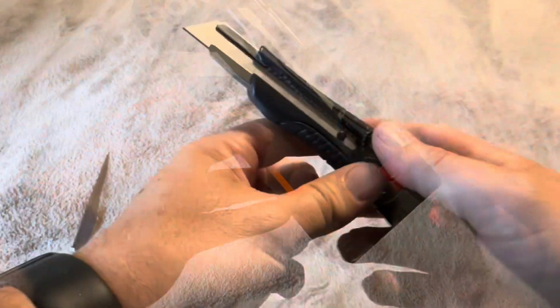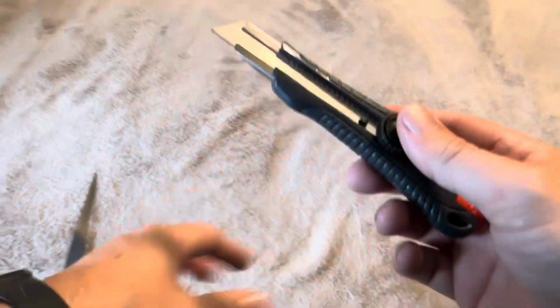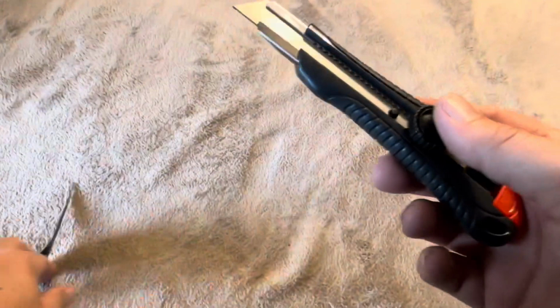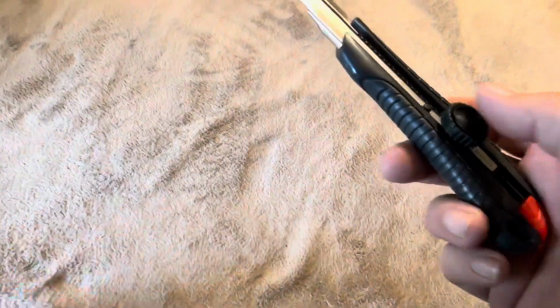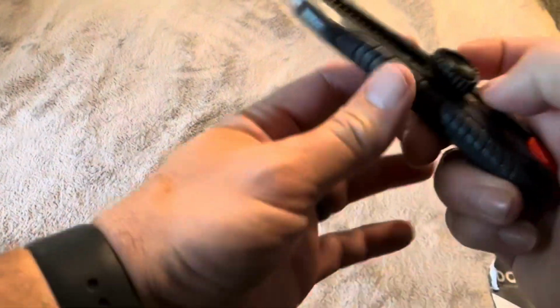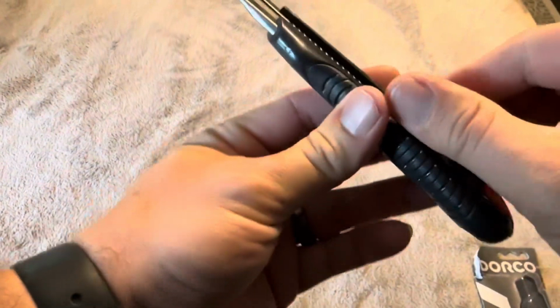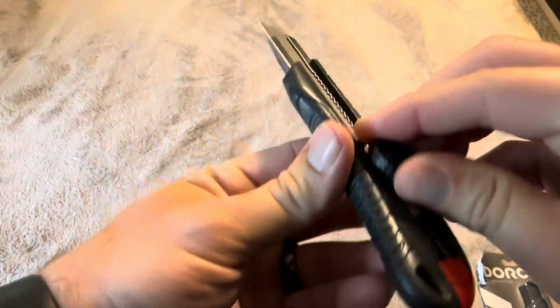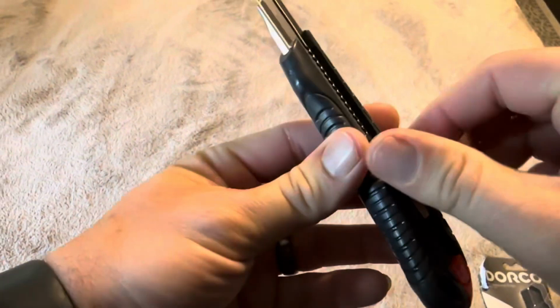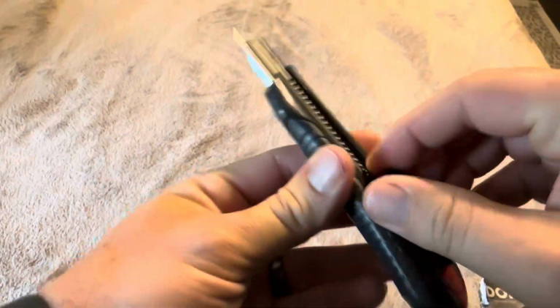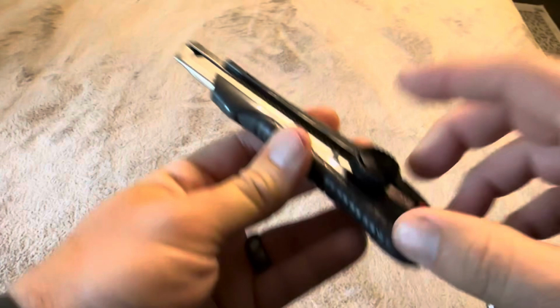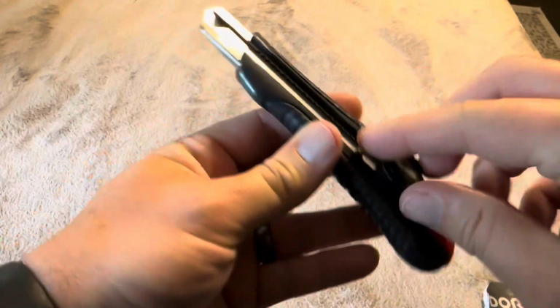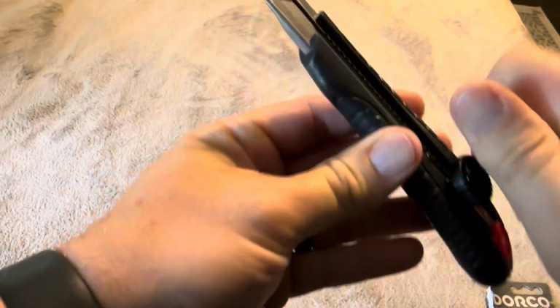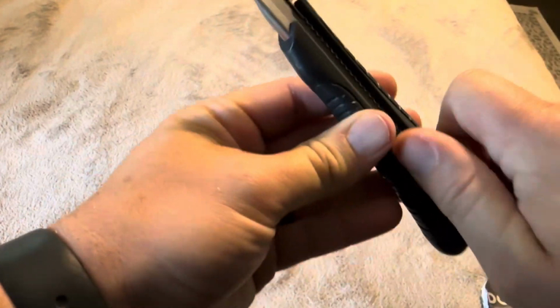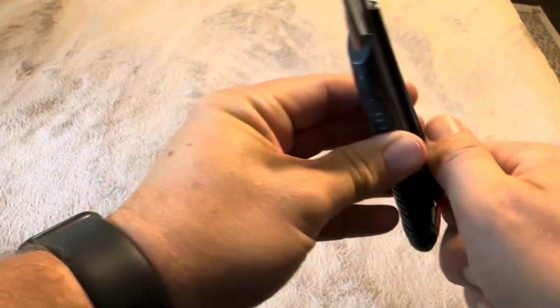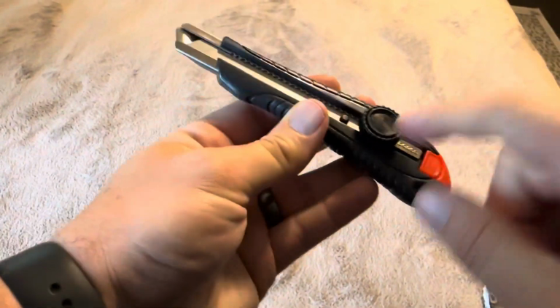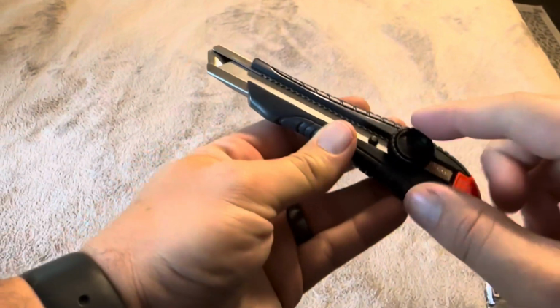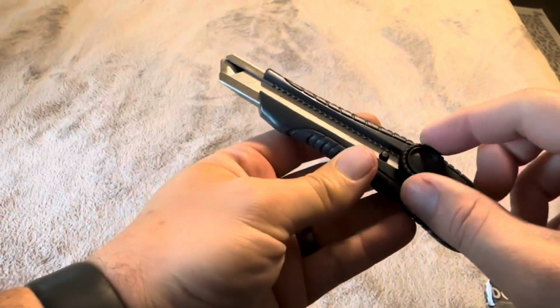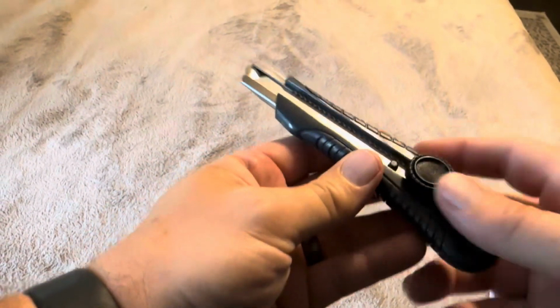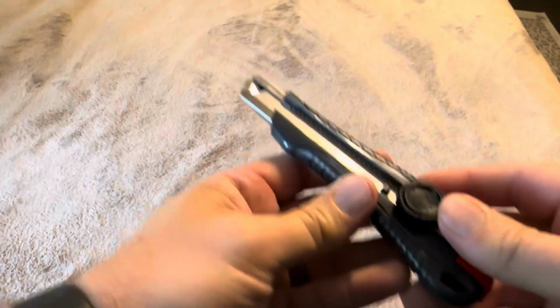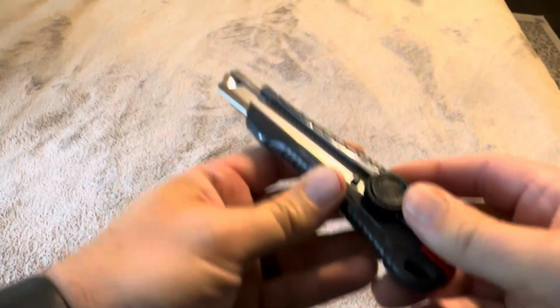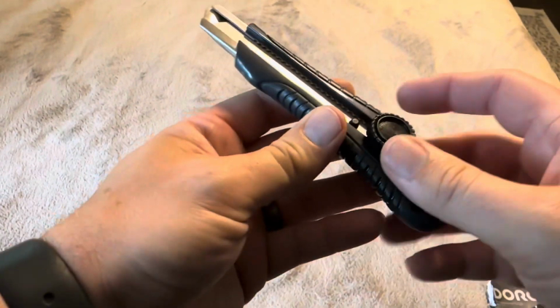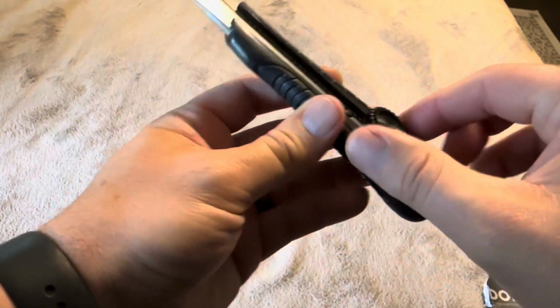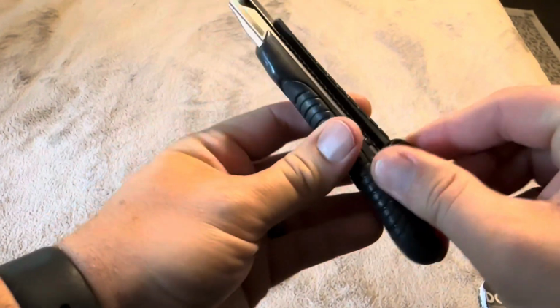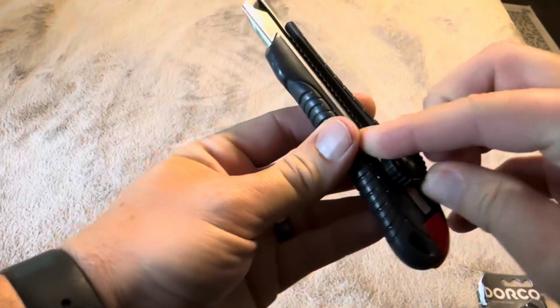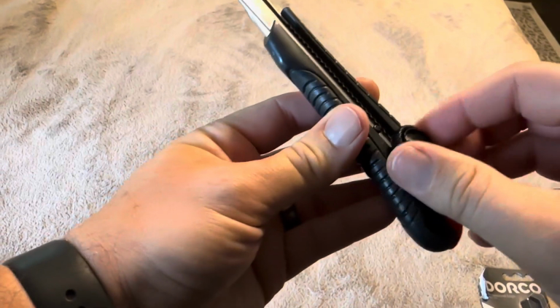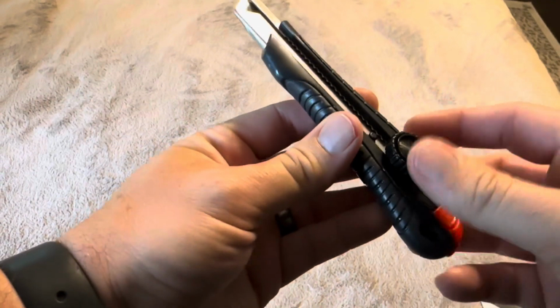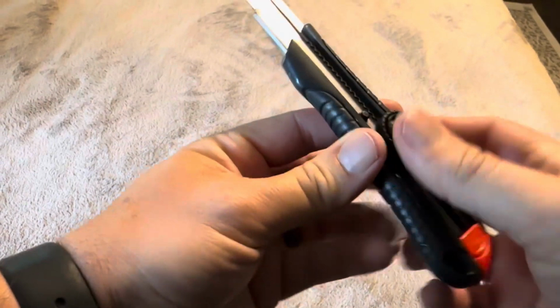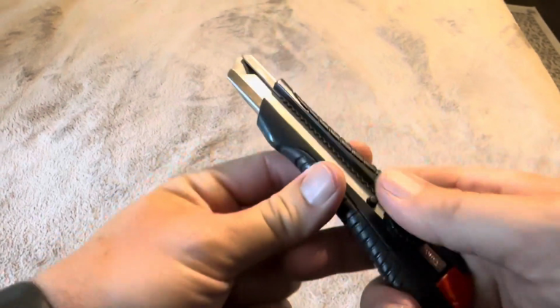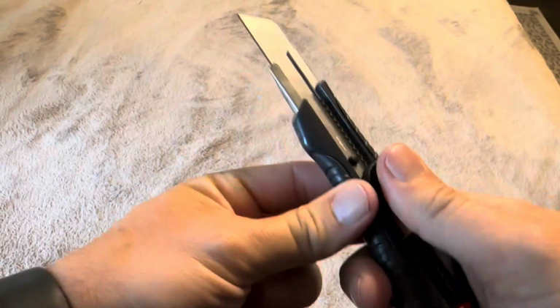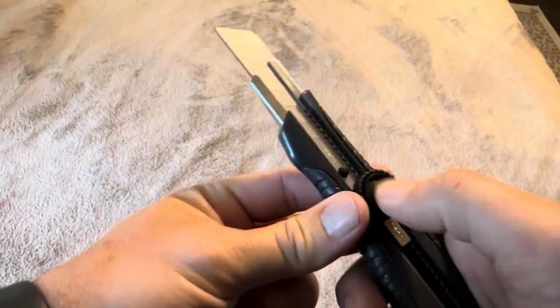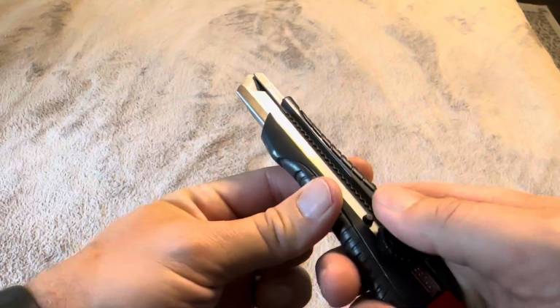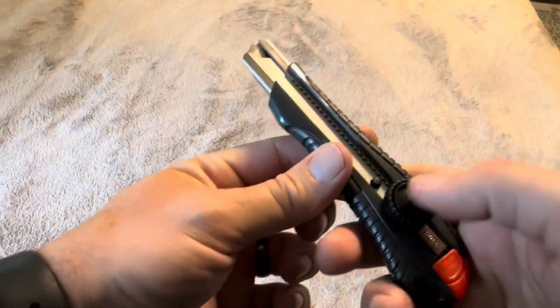A couple things I wanted to mention about this. First of all, when it comes, this thing is going to be tightened down — this little knob or screw — so you're not going to be able to push the blade up without first loosening that screw. Then once that's done, you can easily put it up or down.